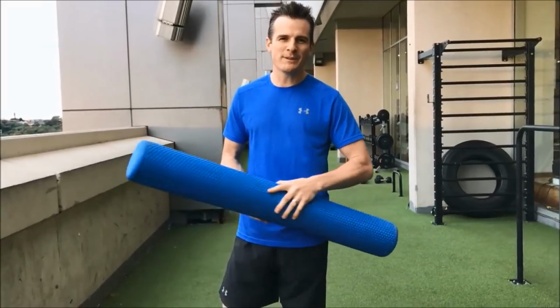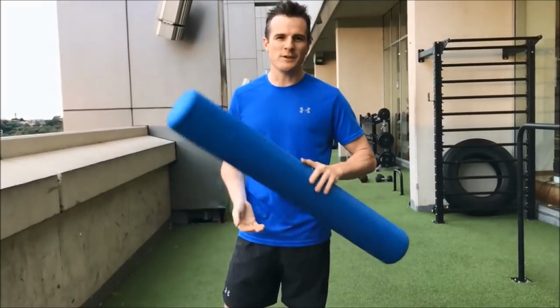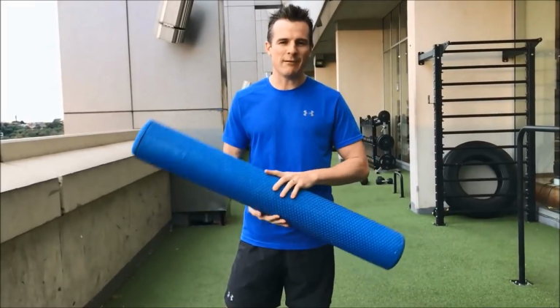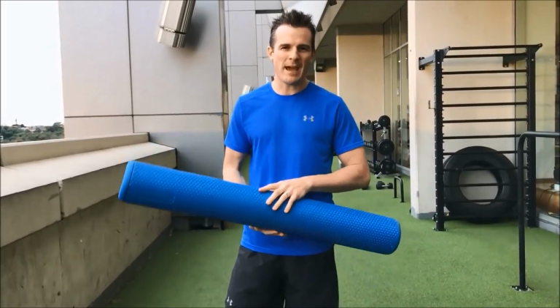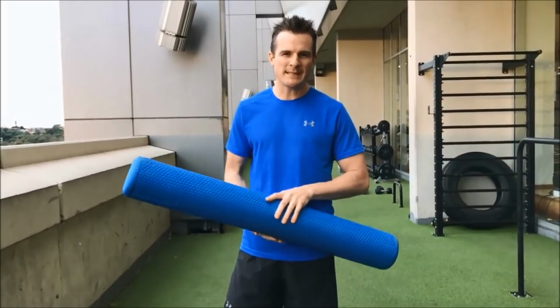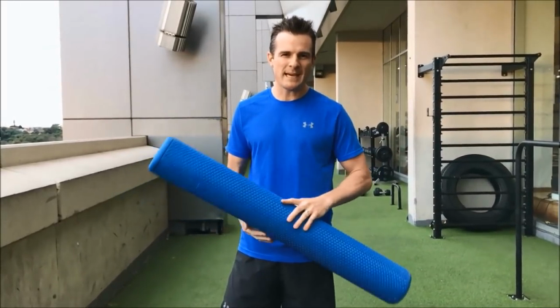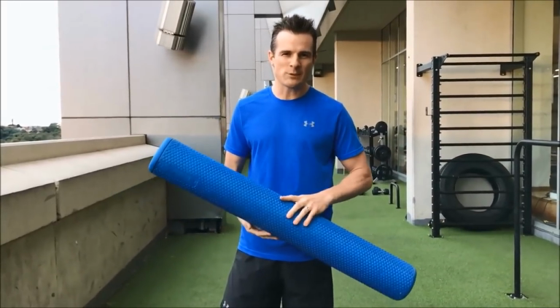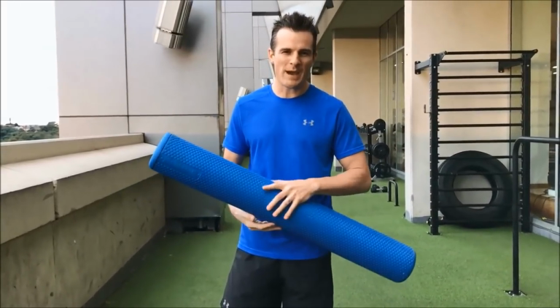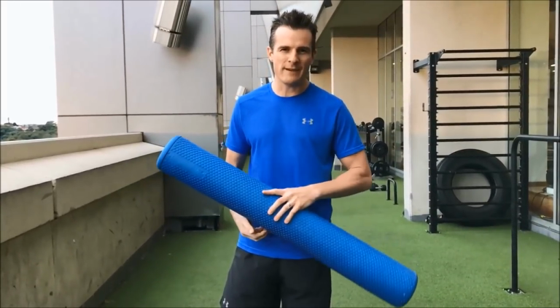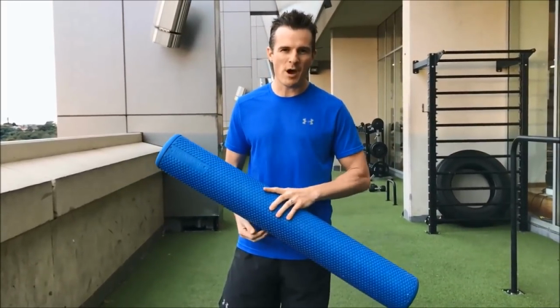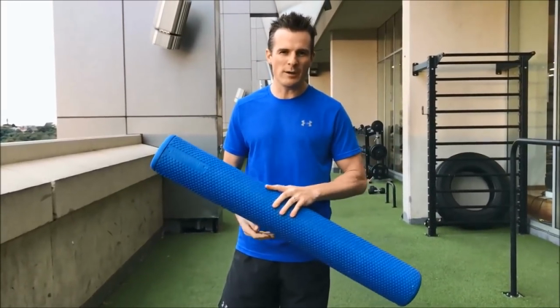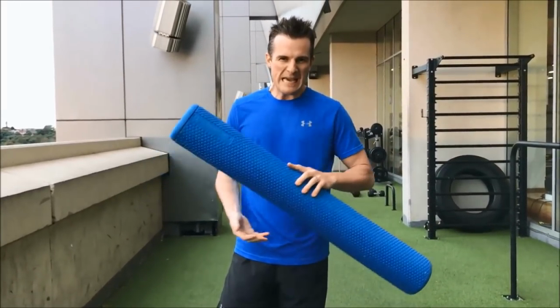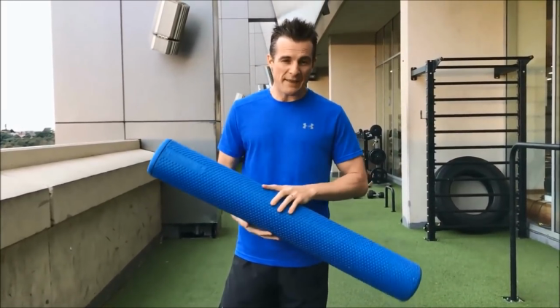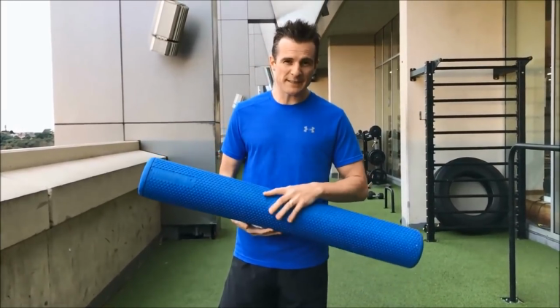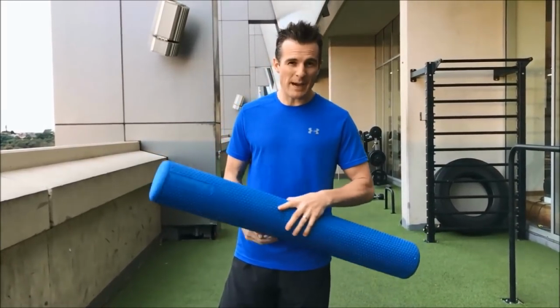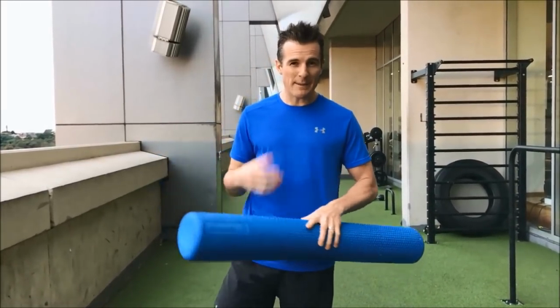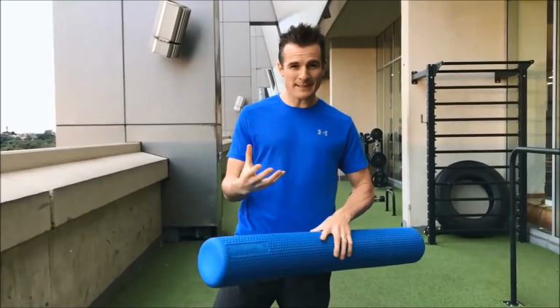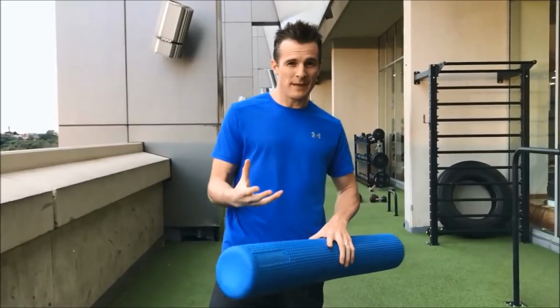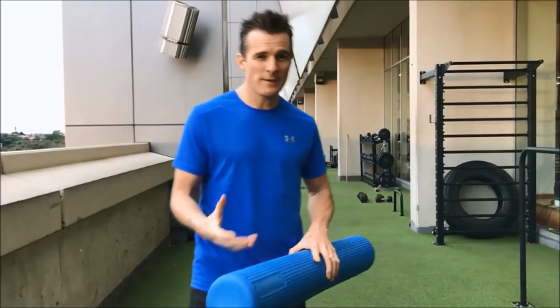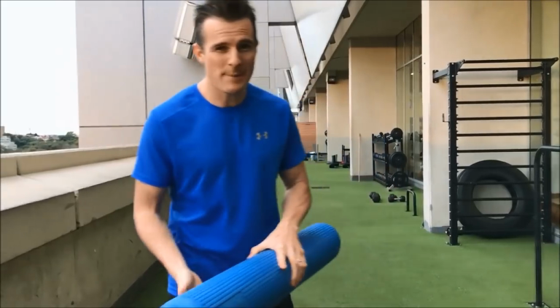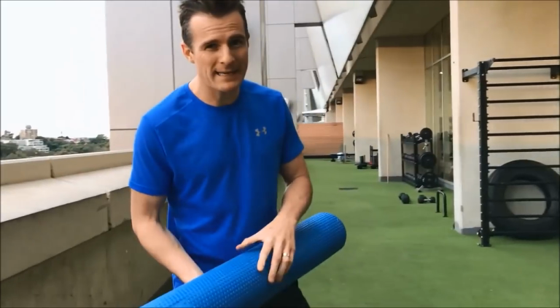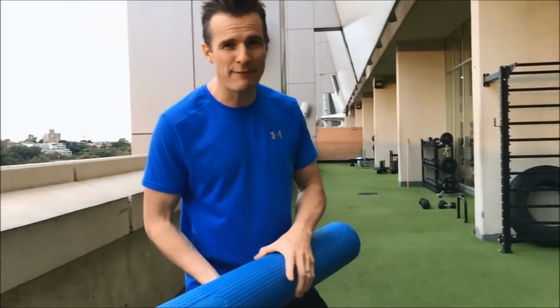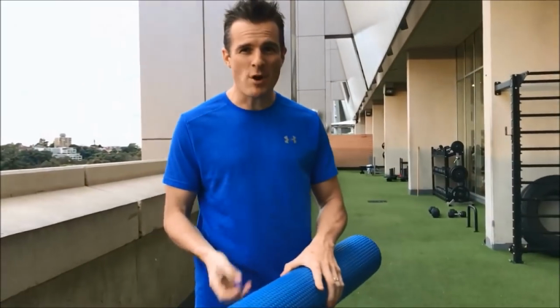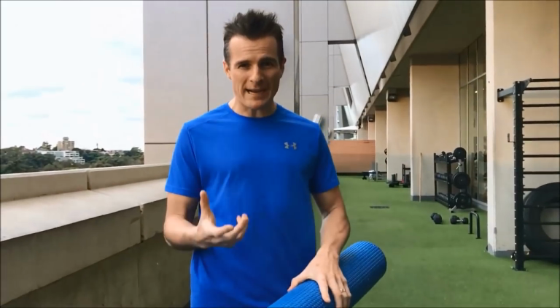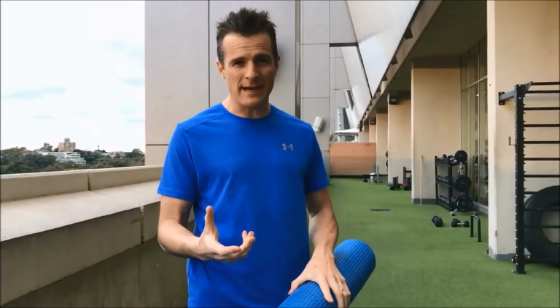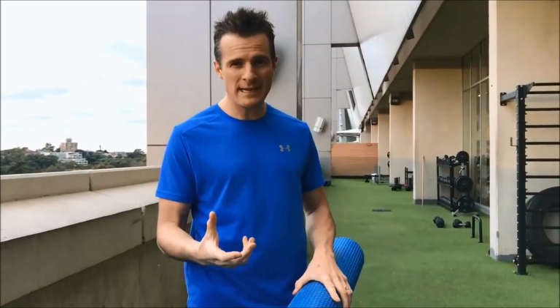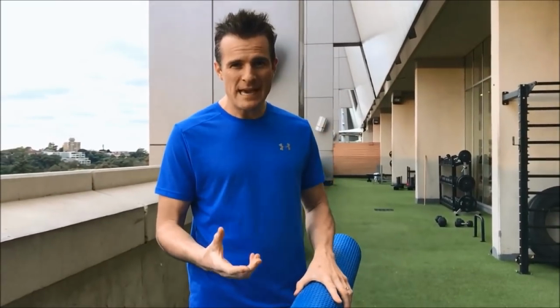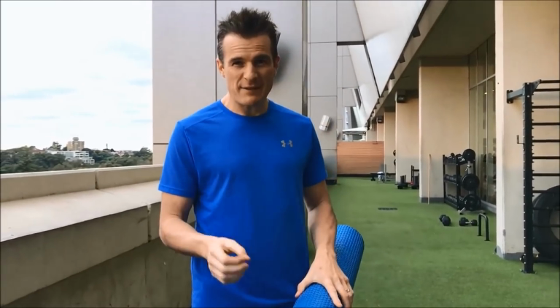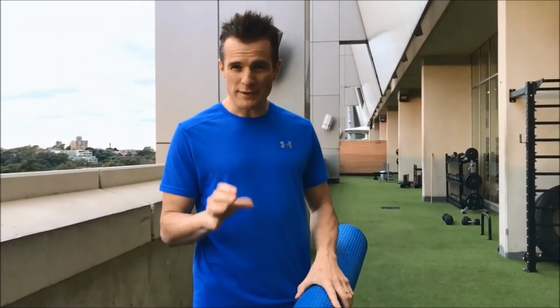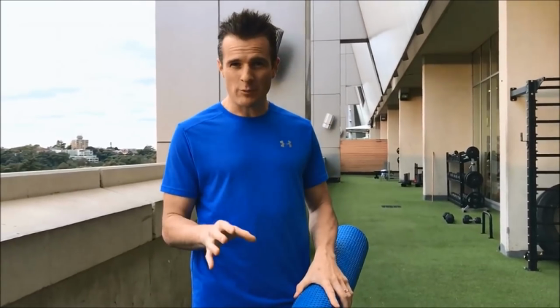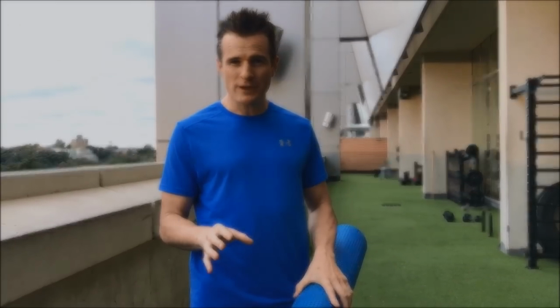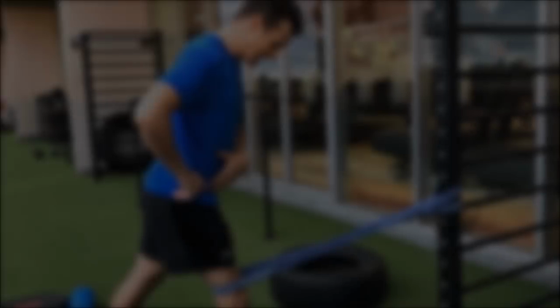Welcome to Daily Rehab and today is all about the VMO. This is not about getting a massive VMO — this is about getting a VMO activated if it's lost a little bit of tone.